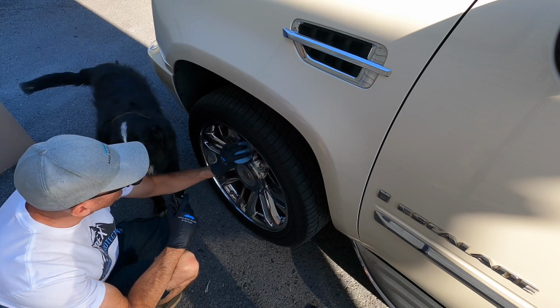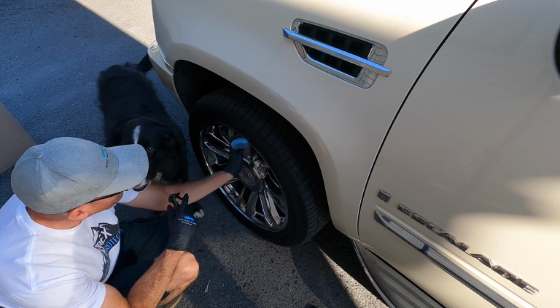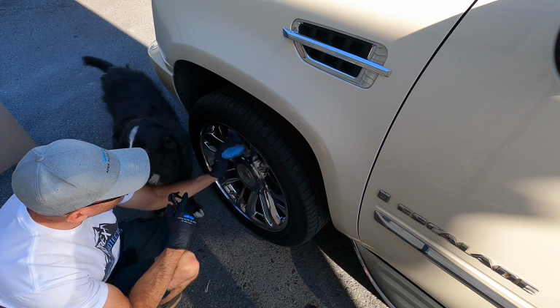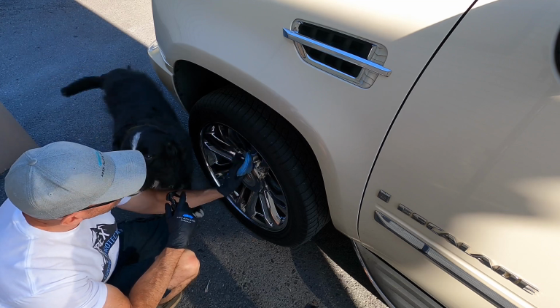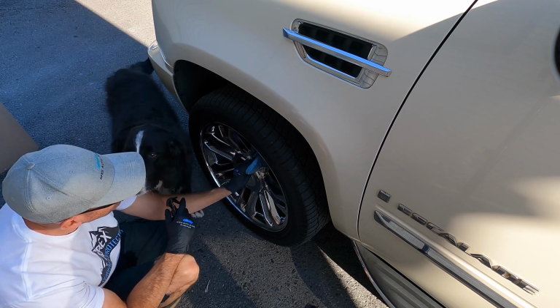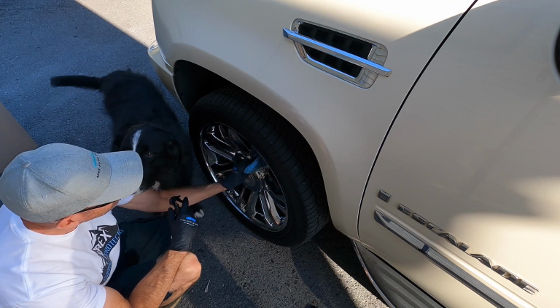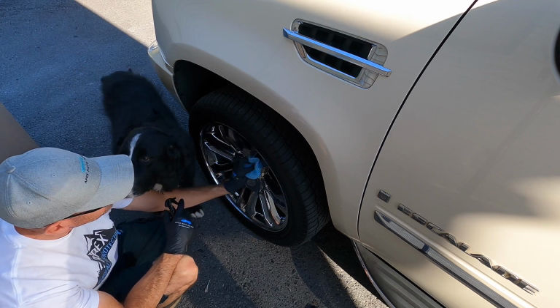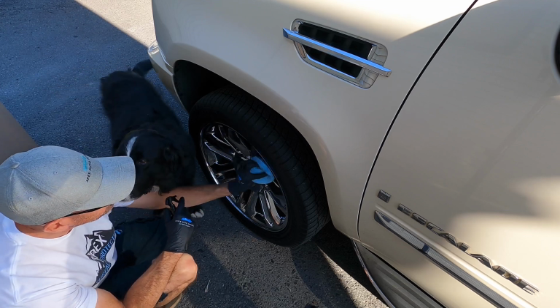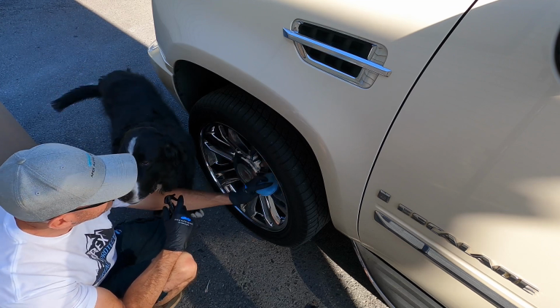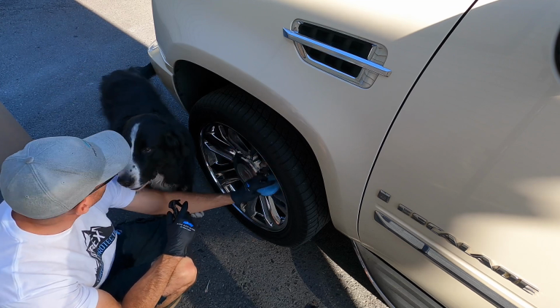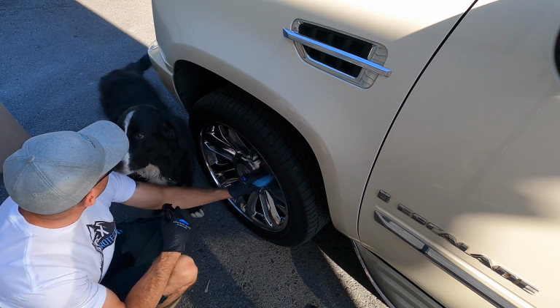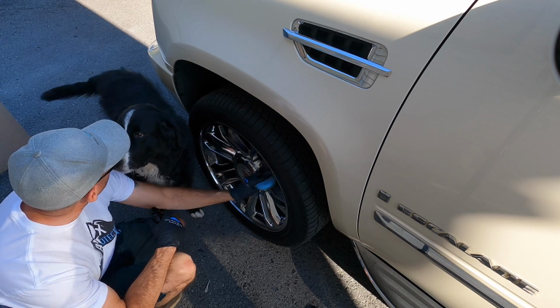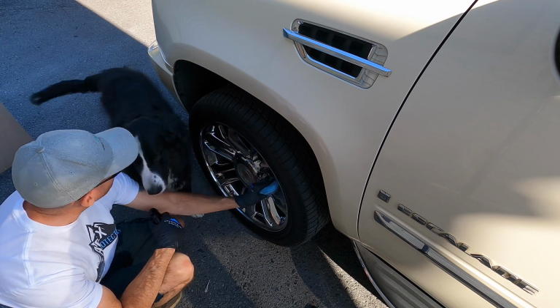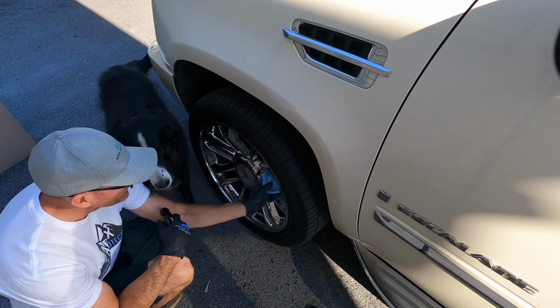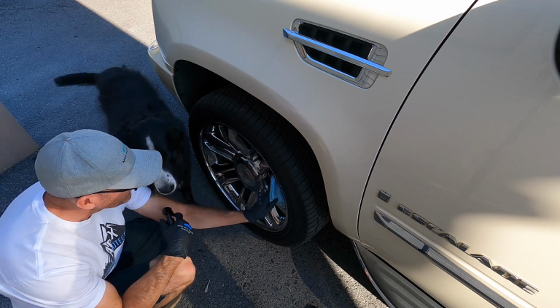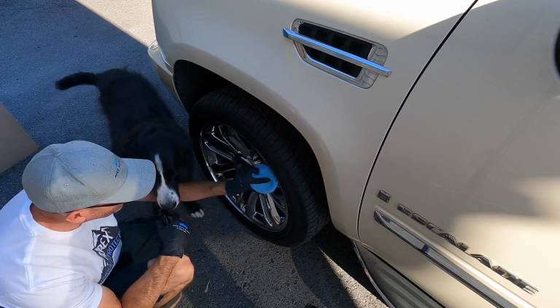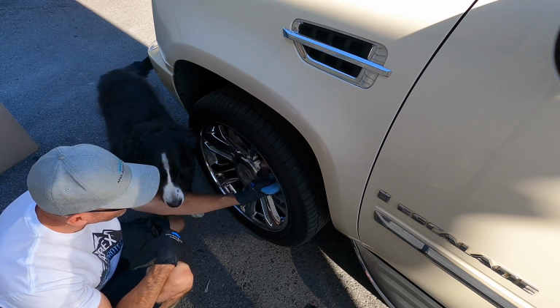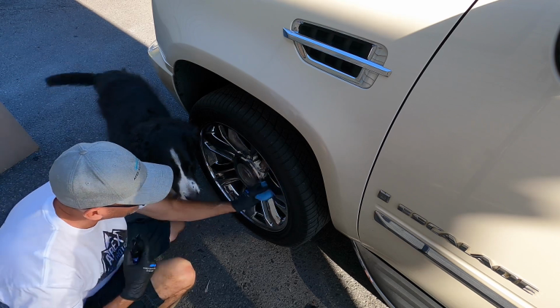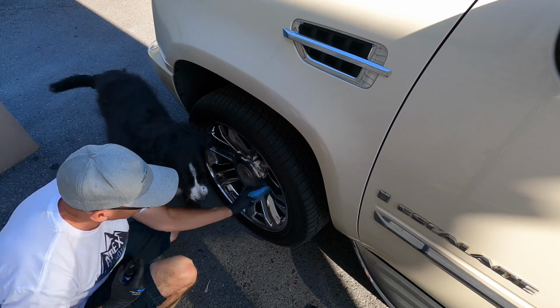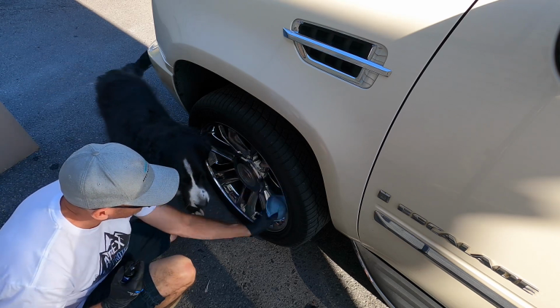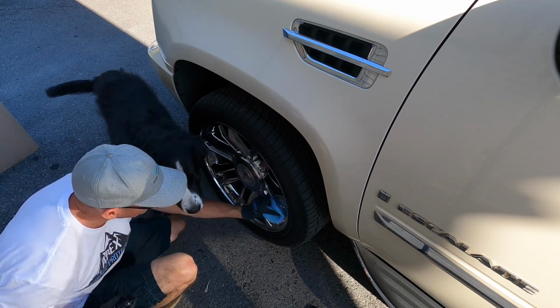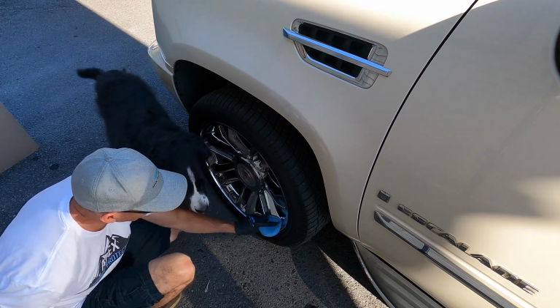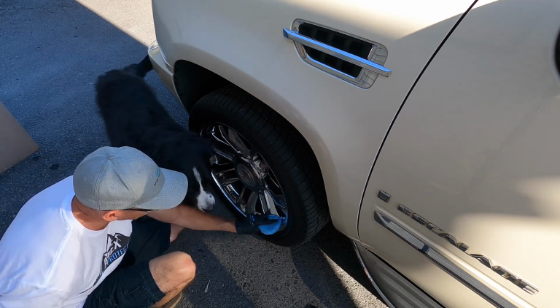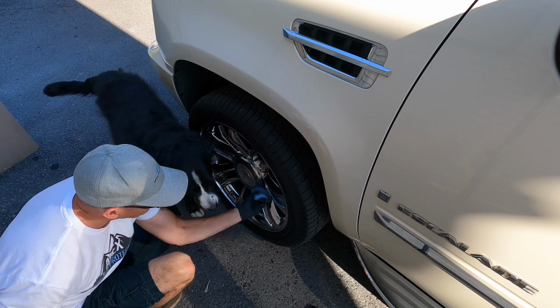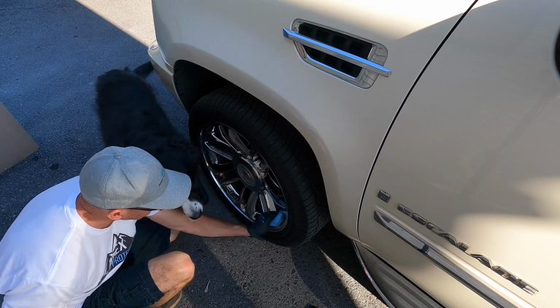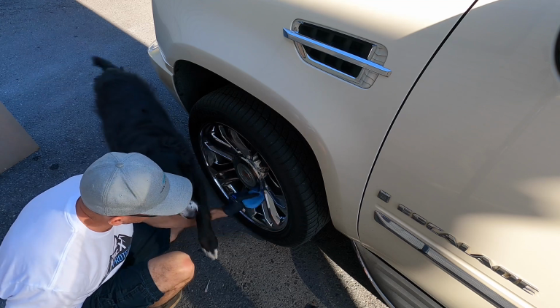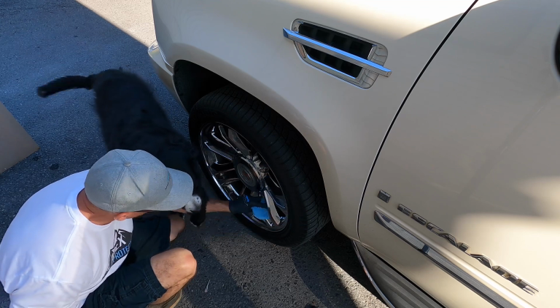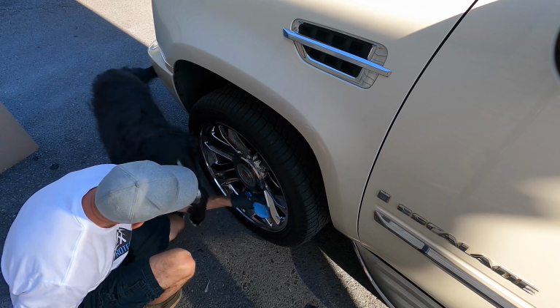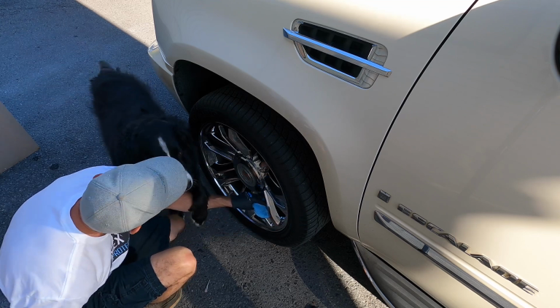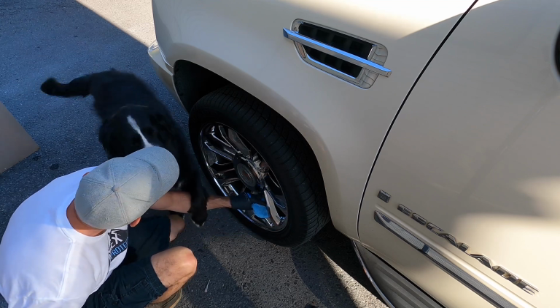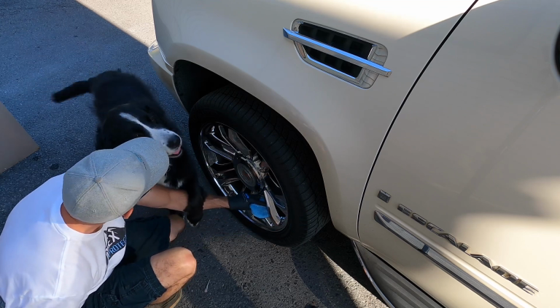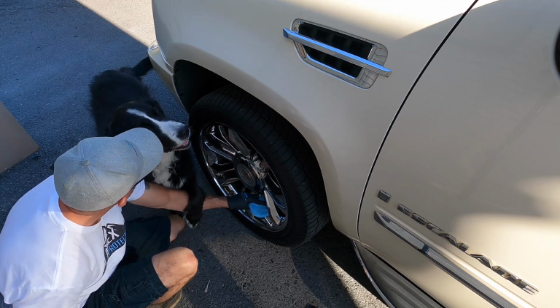Although the product is puppy approved, the shop manager here has had enough of coating for the day. She wants to let me know it's time for a walk, and I will oblige.